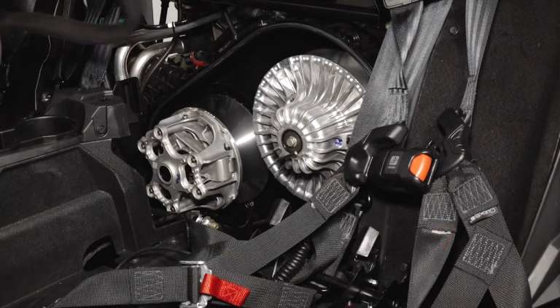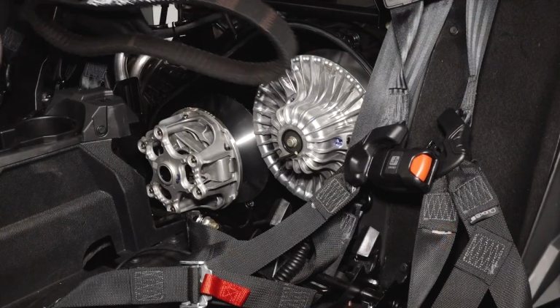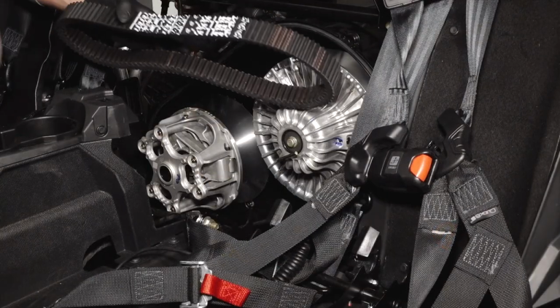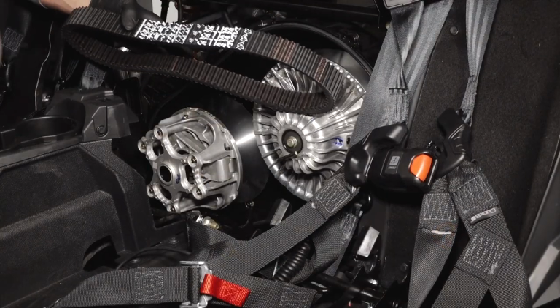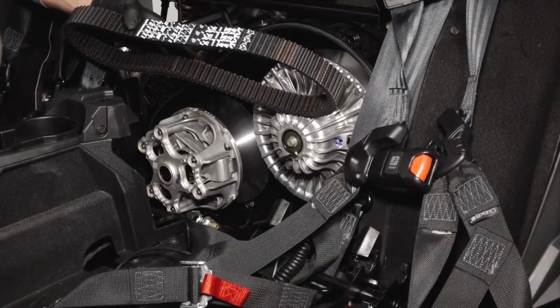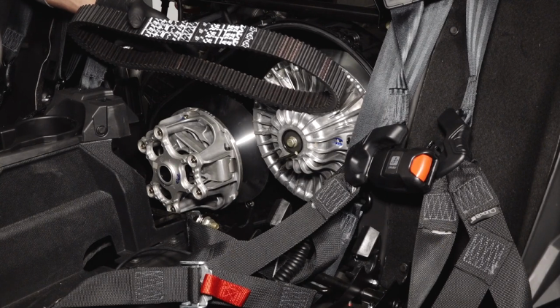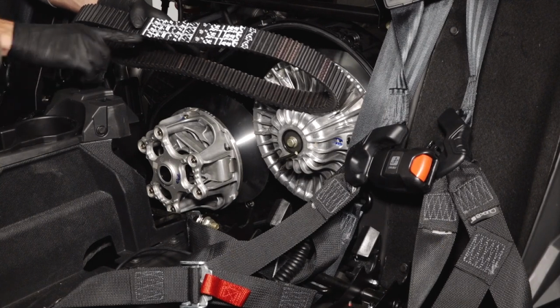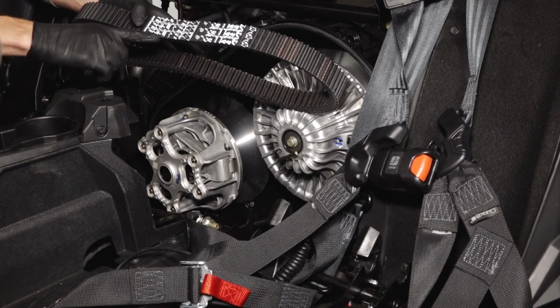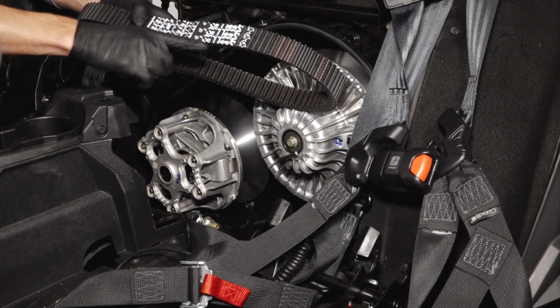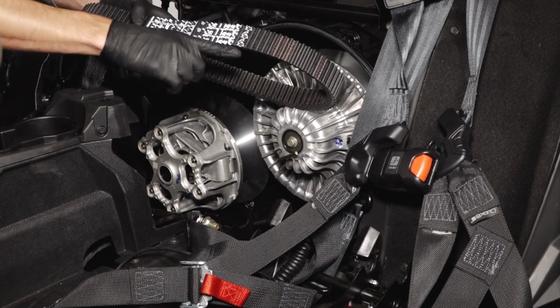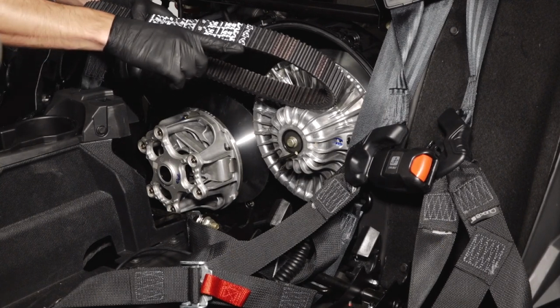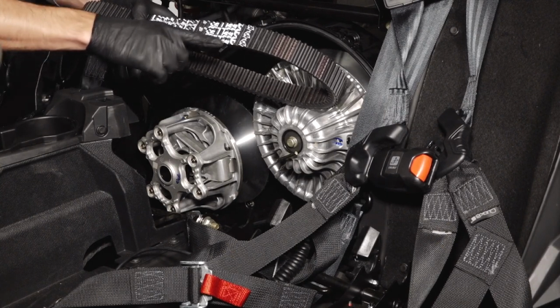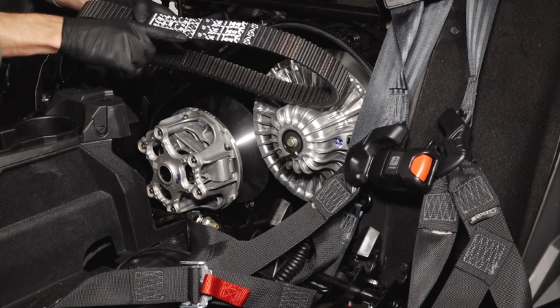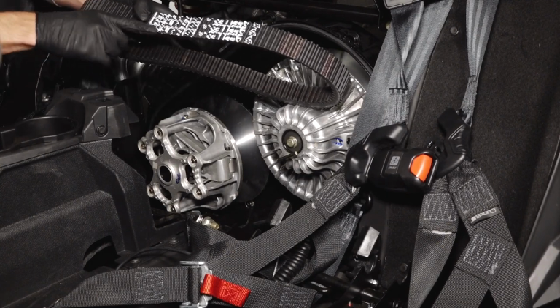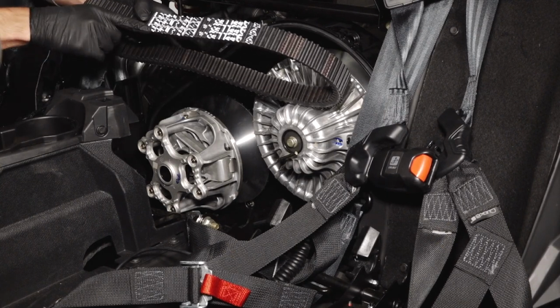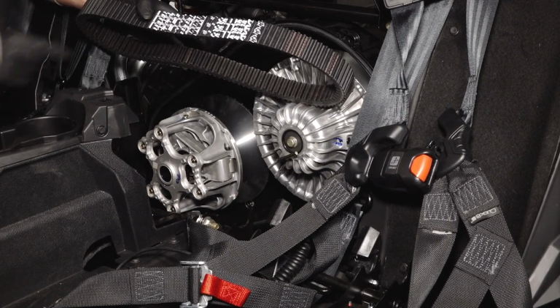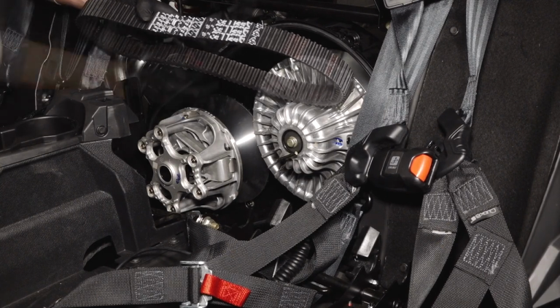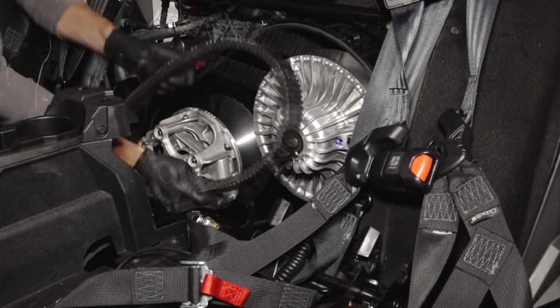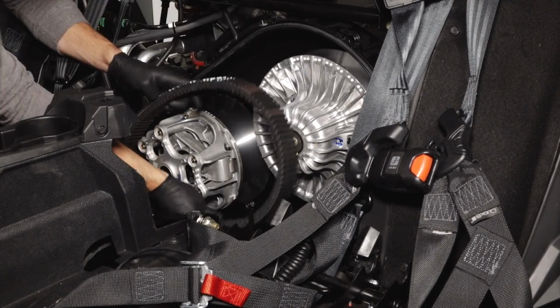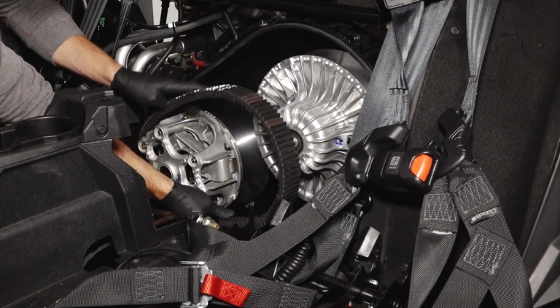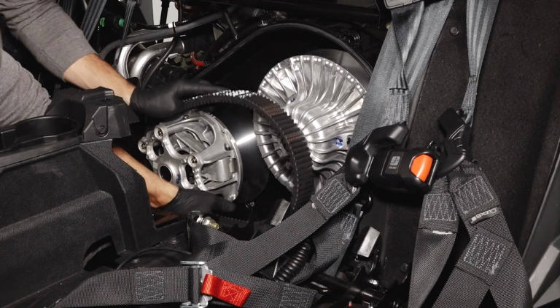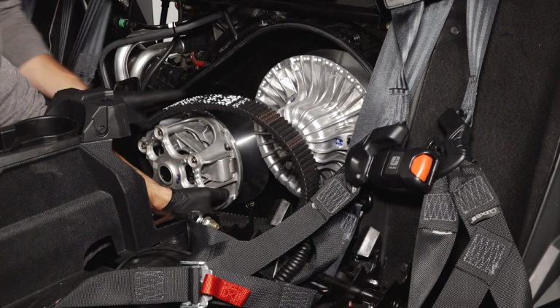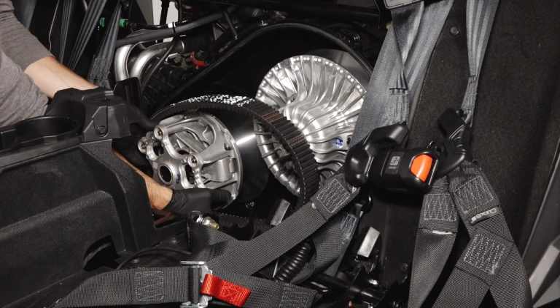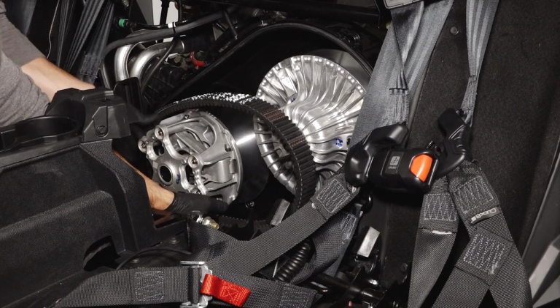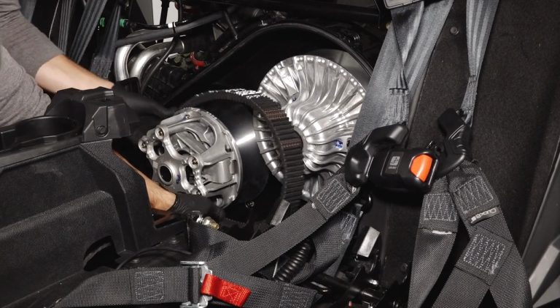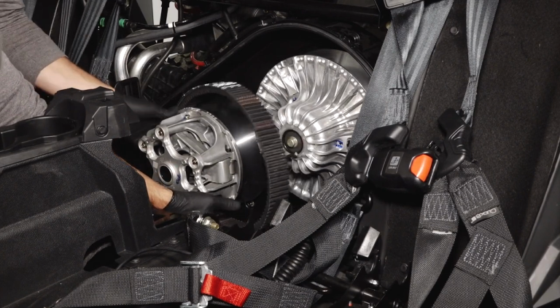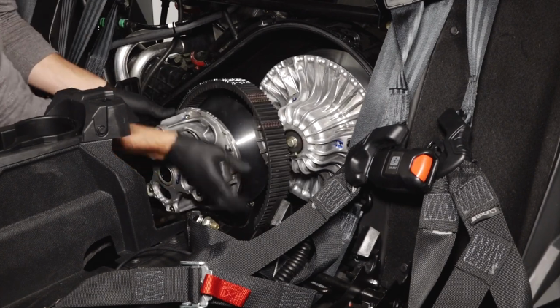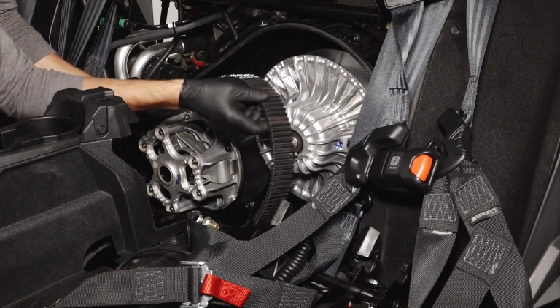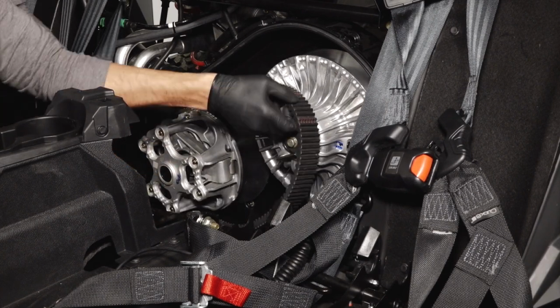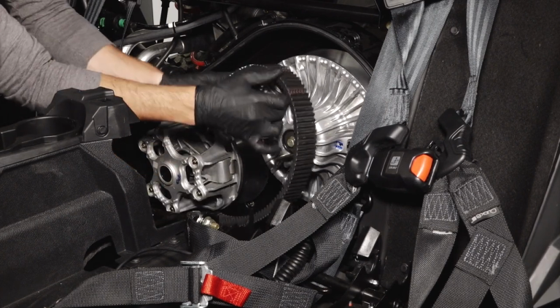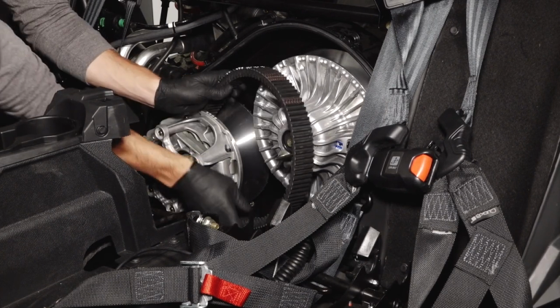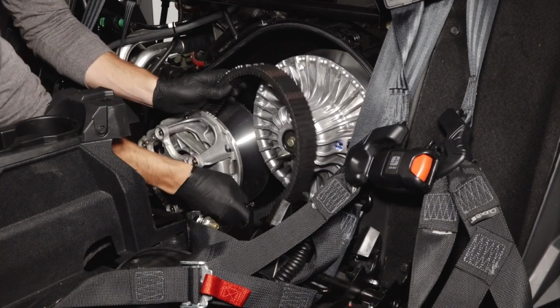If replacing the belt, ensure the part number on the belt is facing outward when installed. Loop the belt over the drive clutch and begin to walk it over the driven clutch sheave.